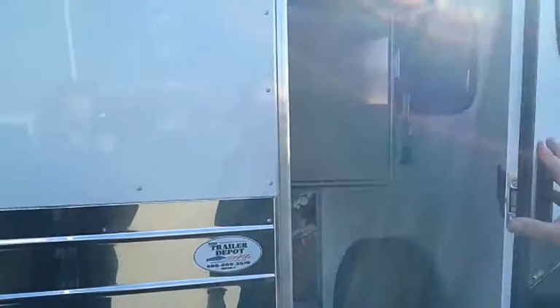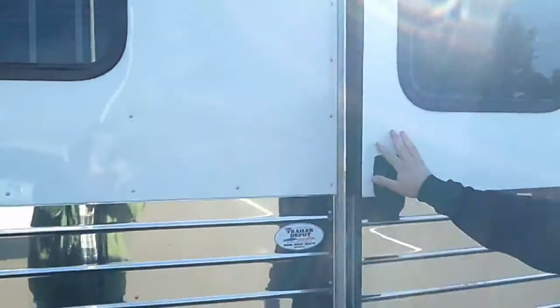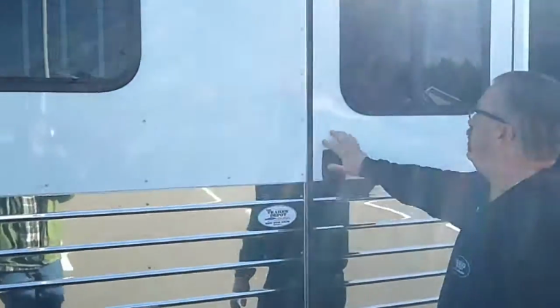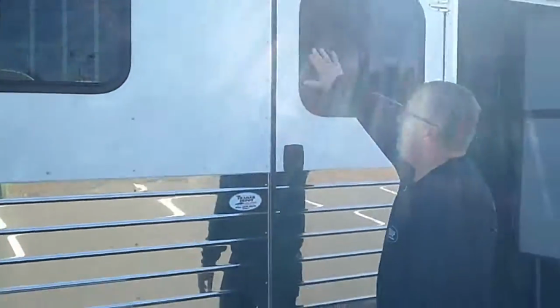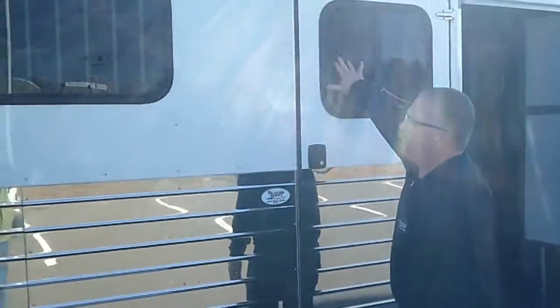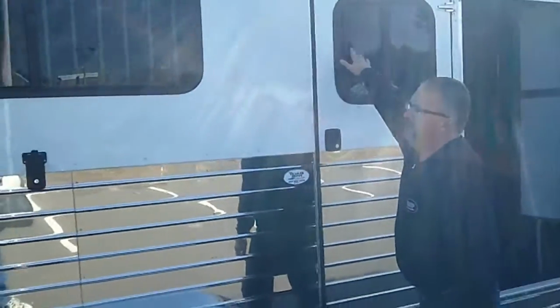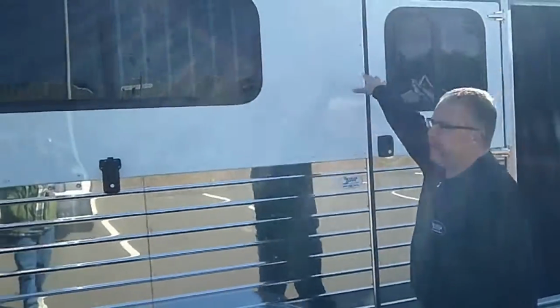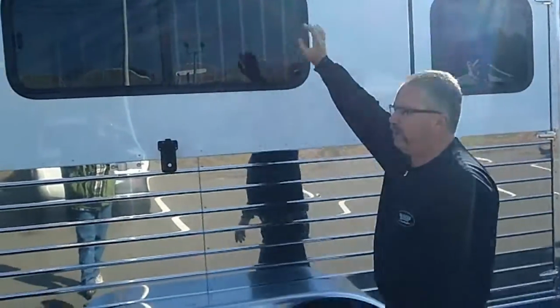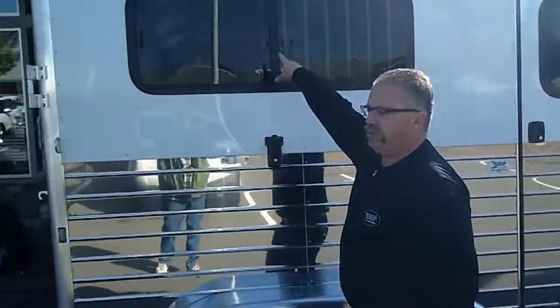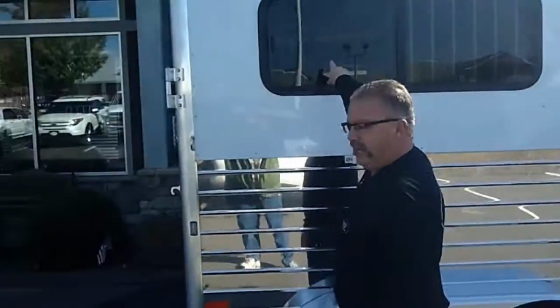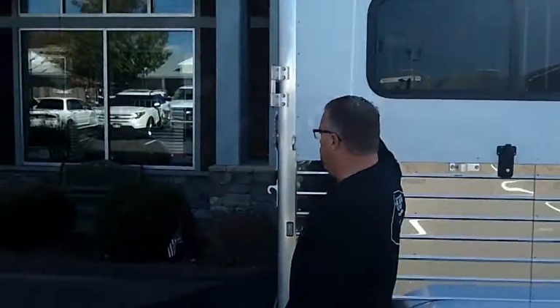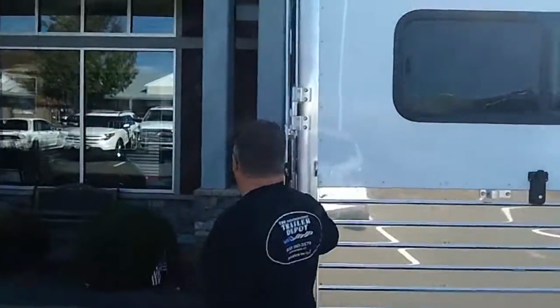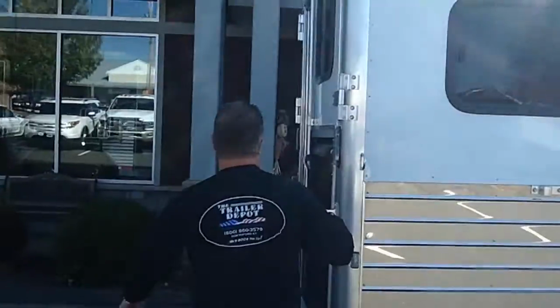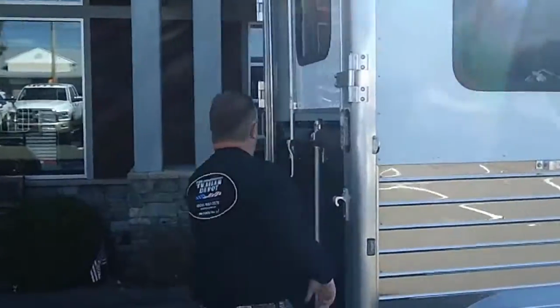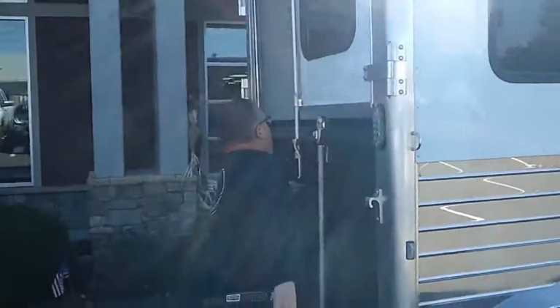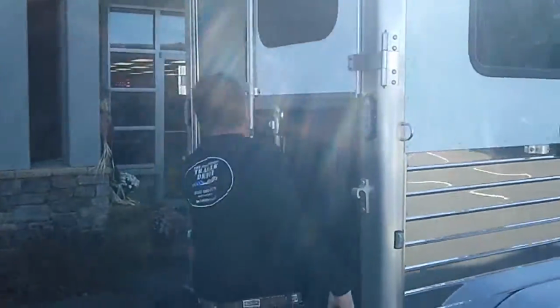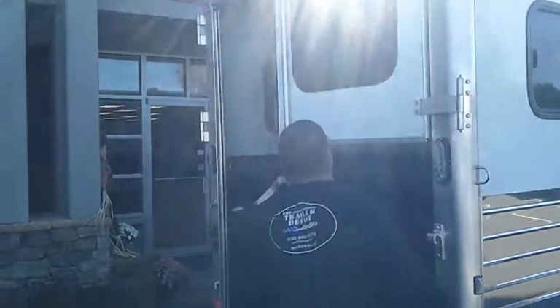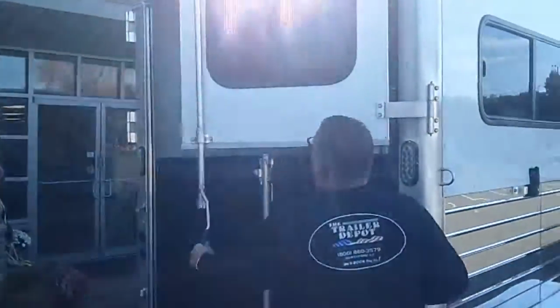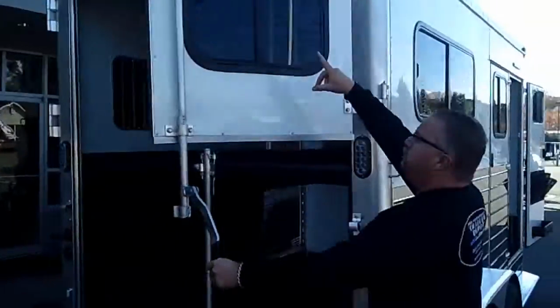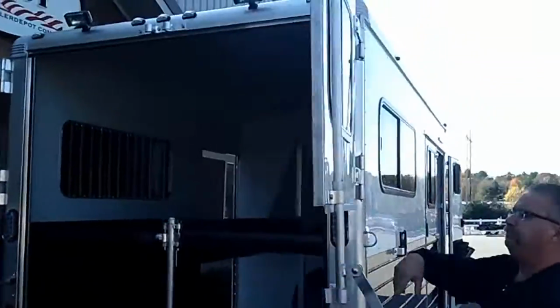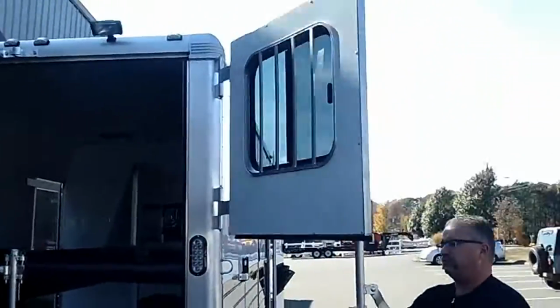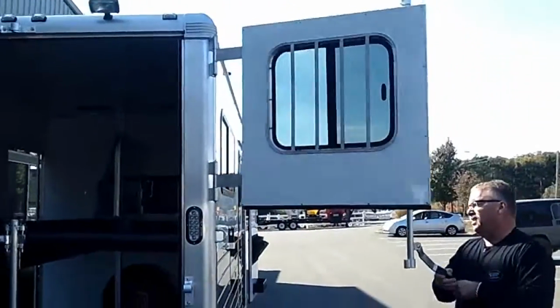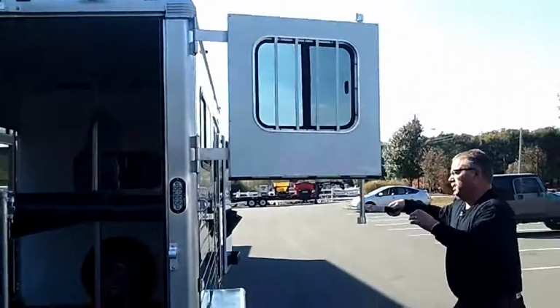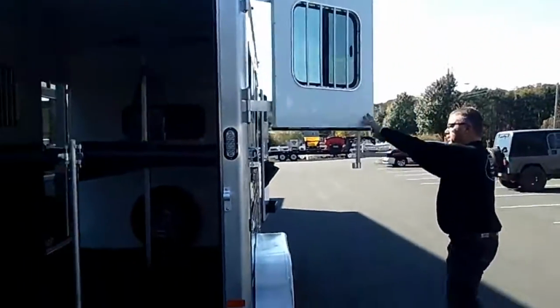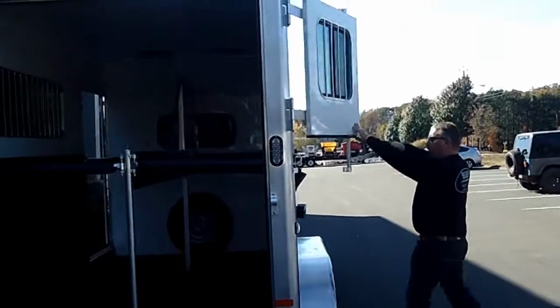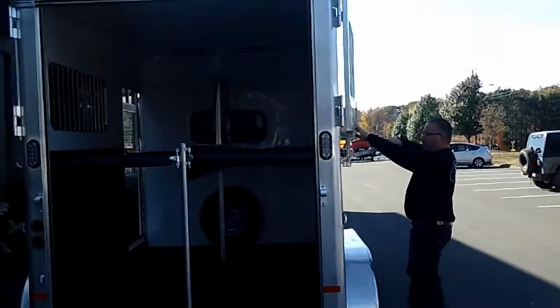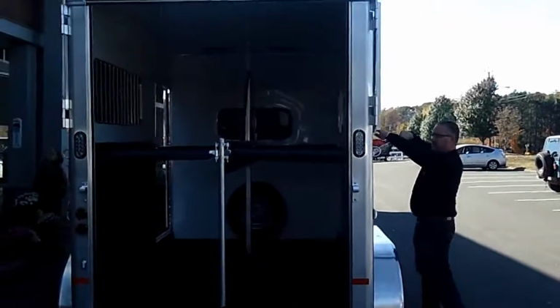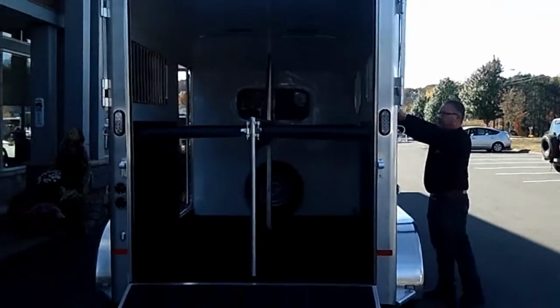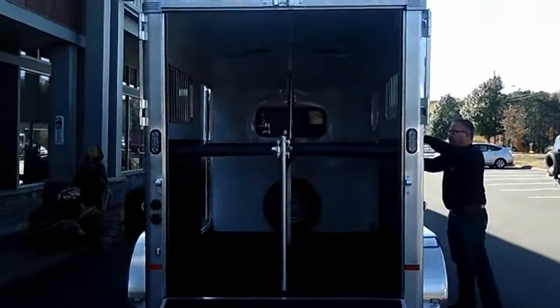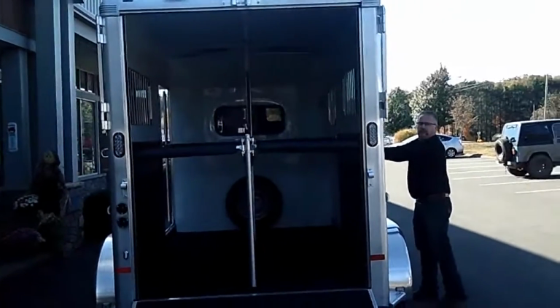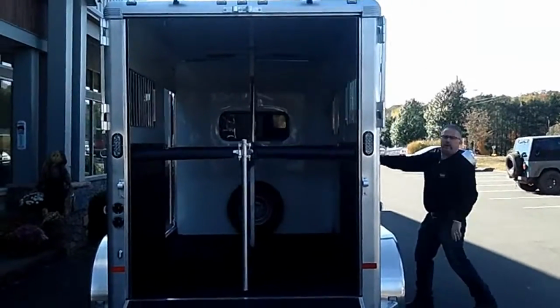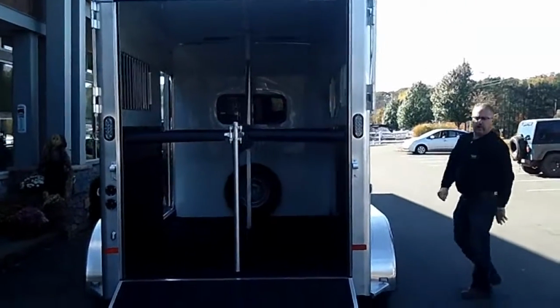Big windows in this trailer — you've got windows that open in the head area, windows that open in the hip area, and then the curtain doors on the back have got big windows in them as well. The doors have got a real positive latch so you can drive with them open if you'd like.